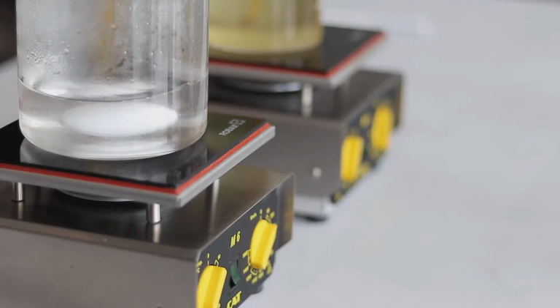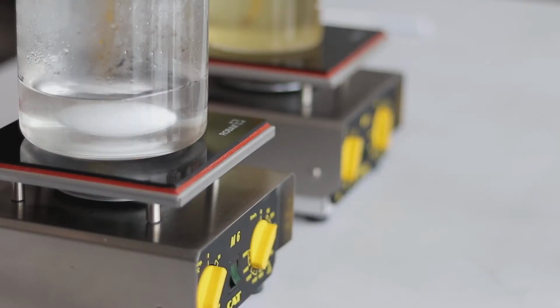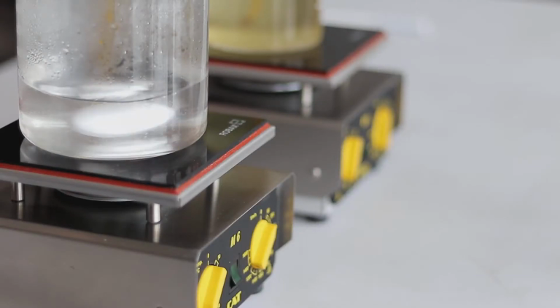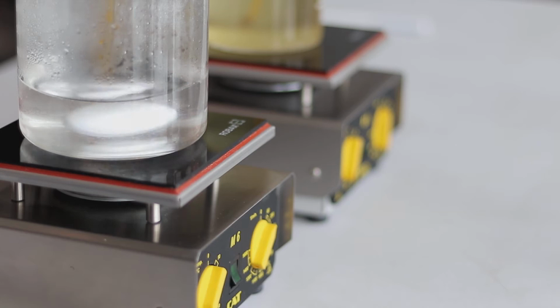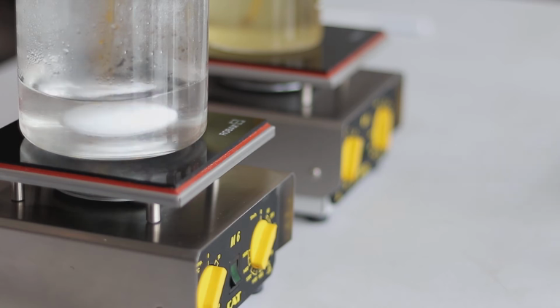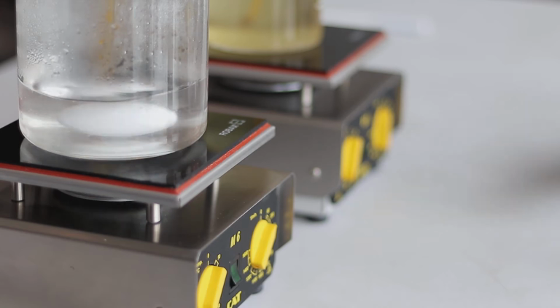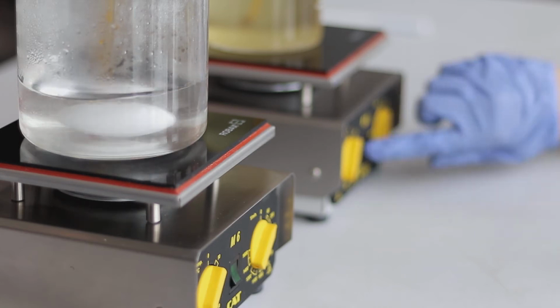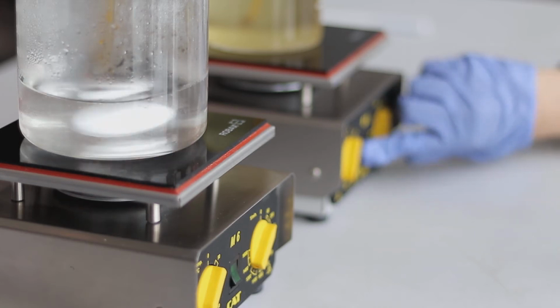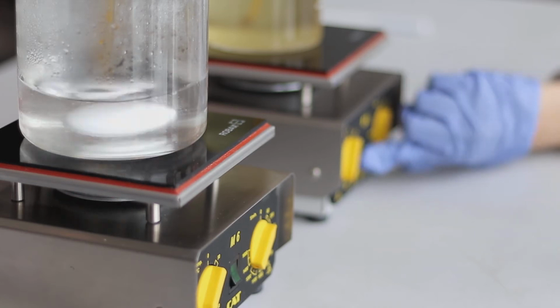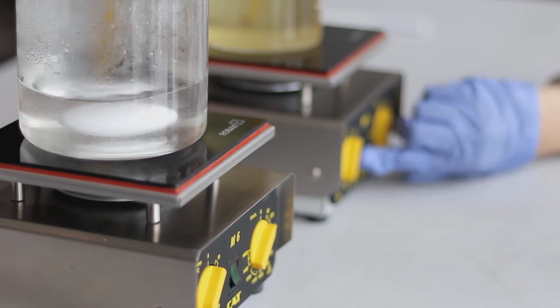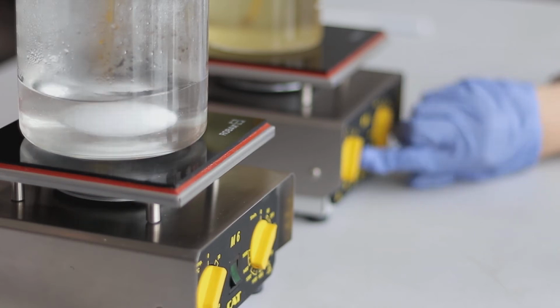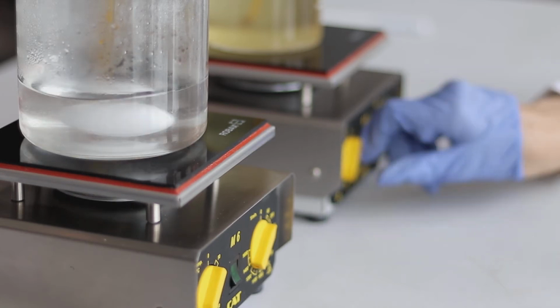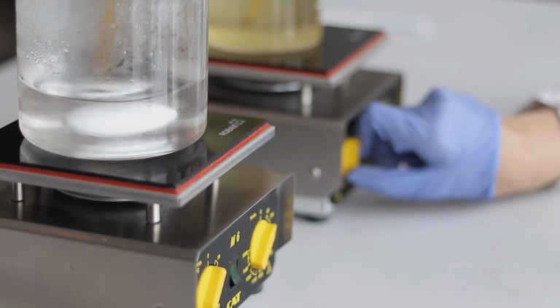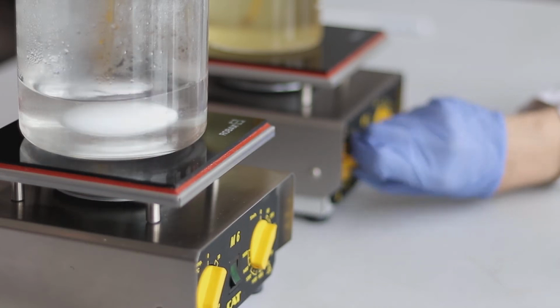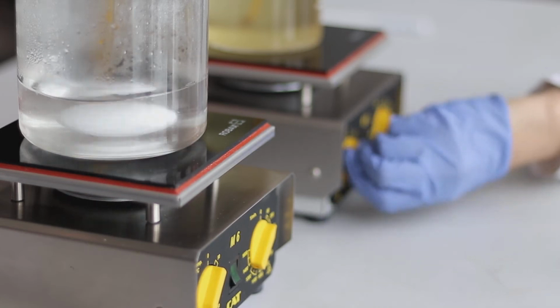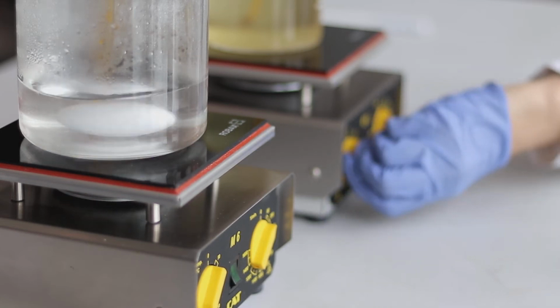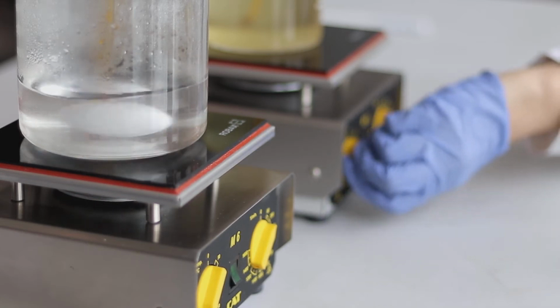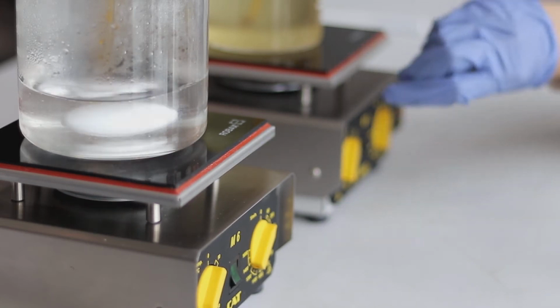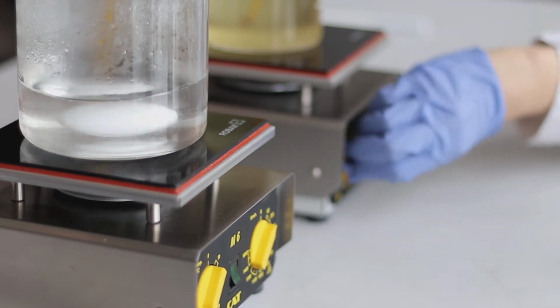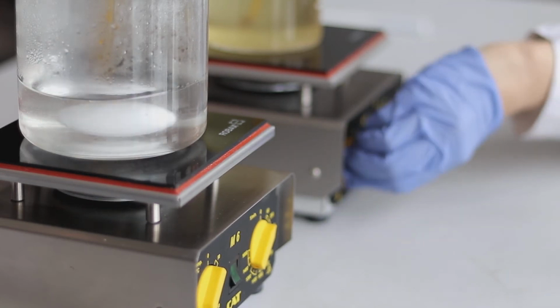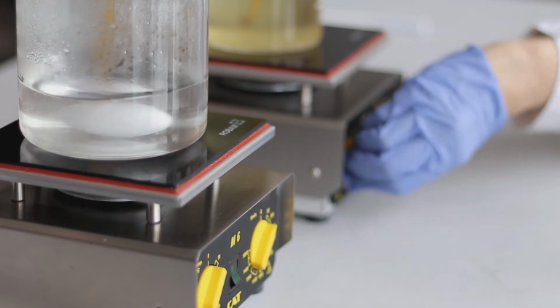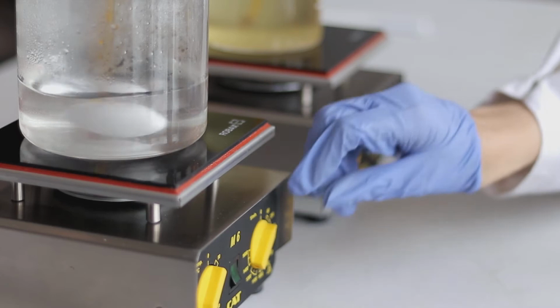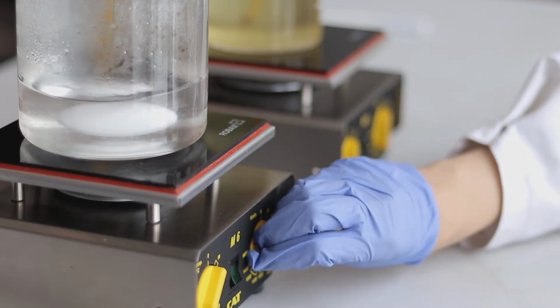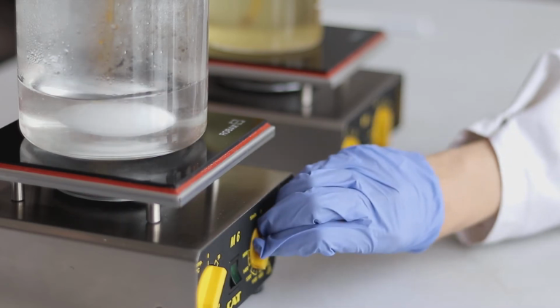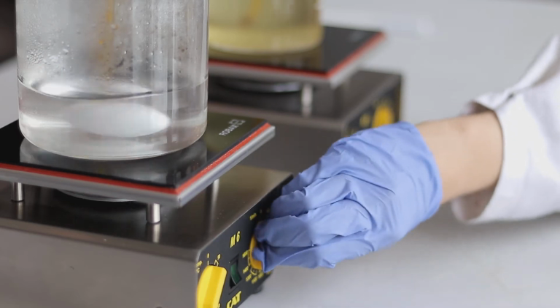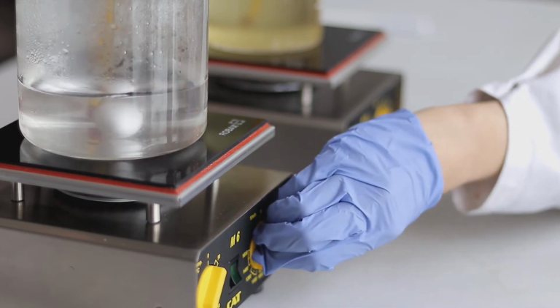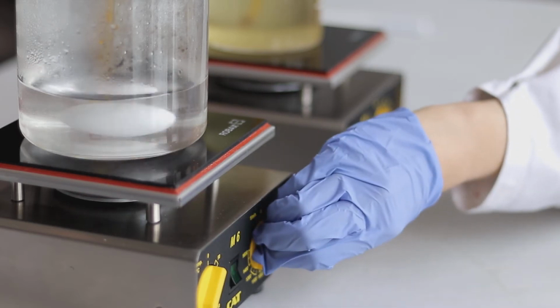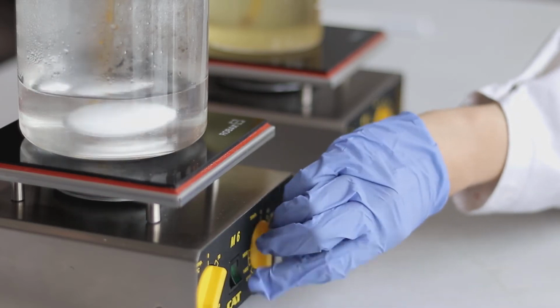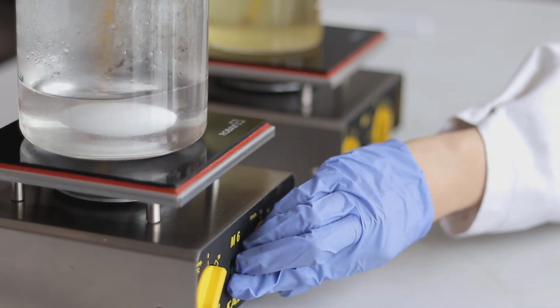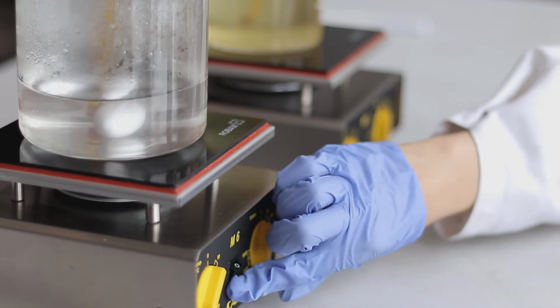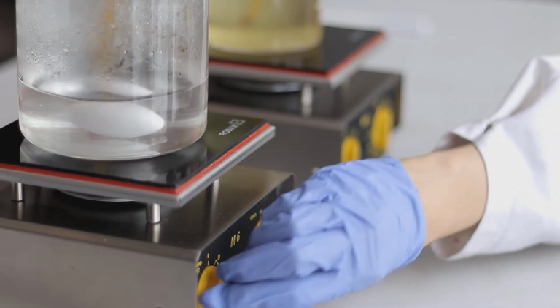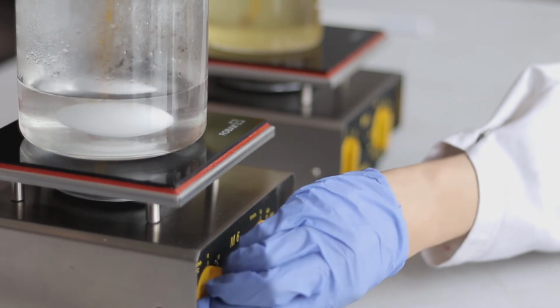Now that the oil and water phases have reached 75 Celsius, or 165 Fahrenheit, it's time to remove them from the heat.